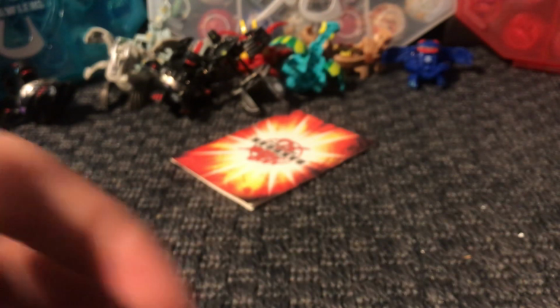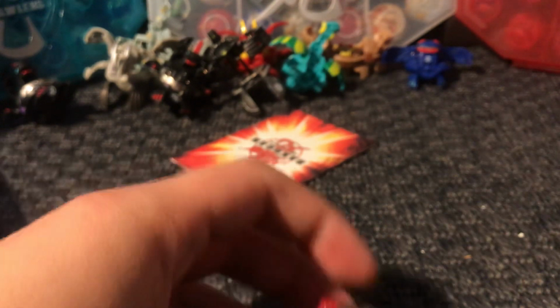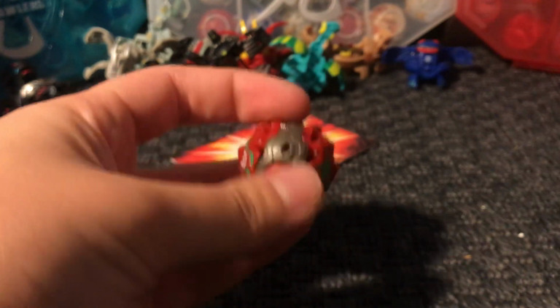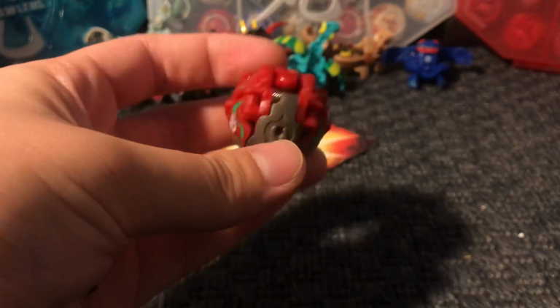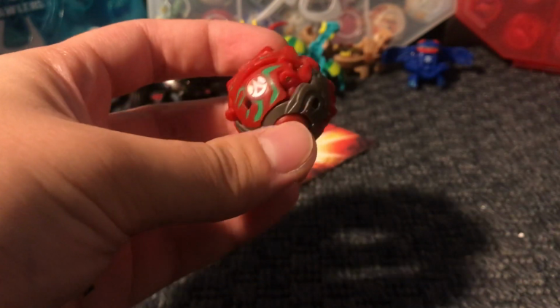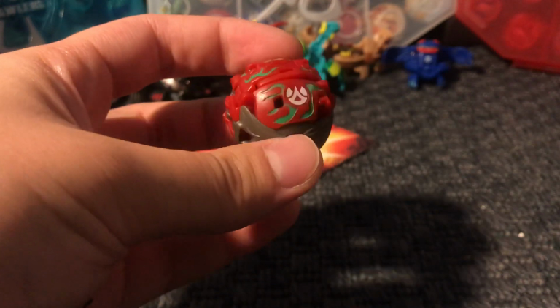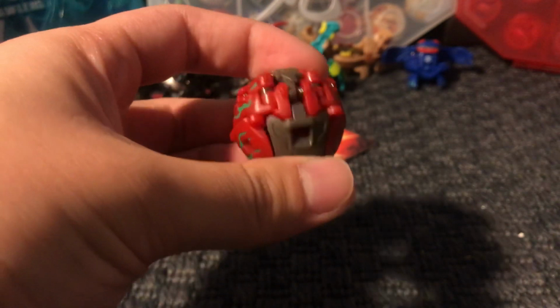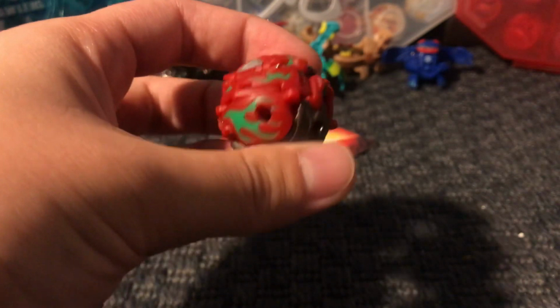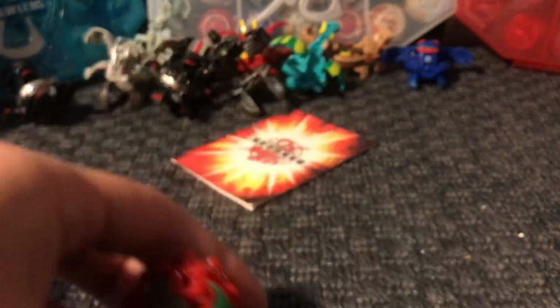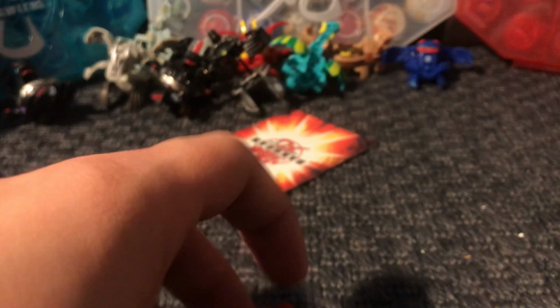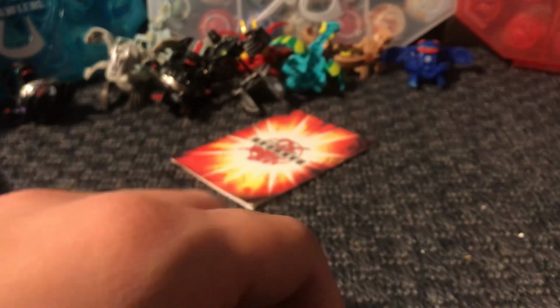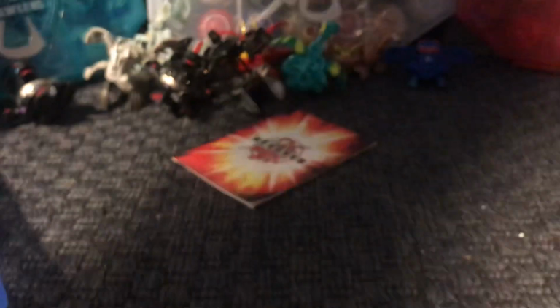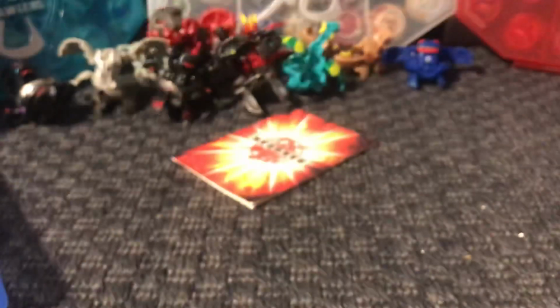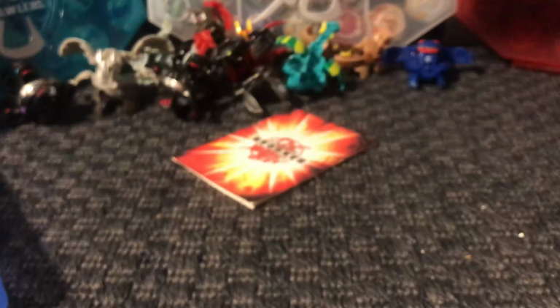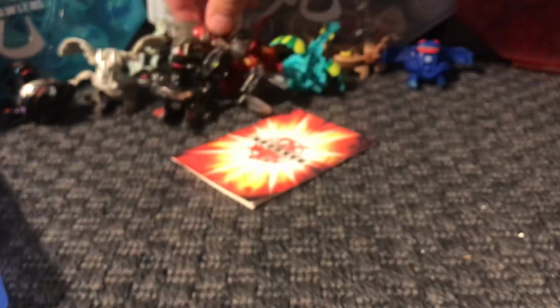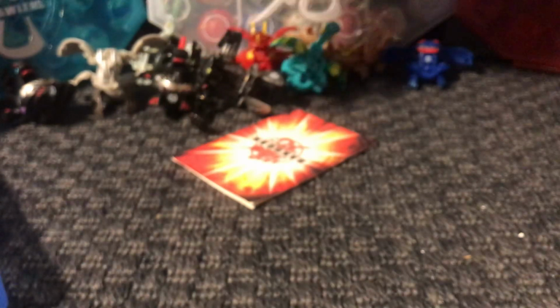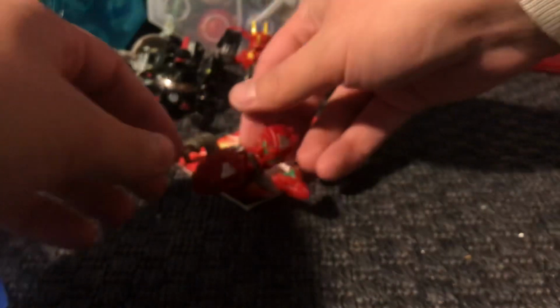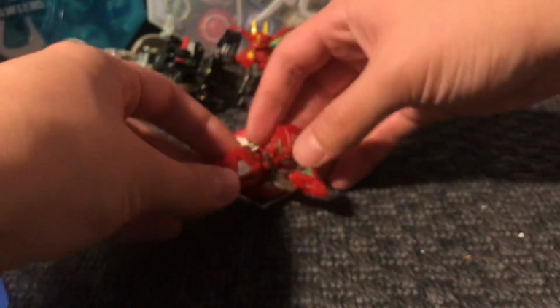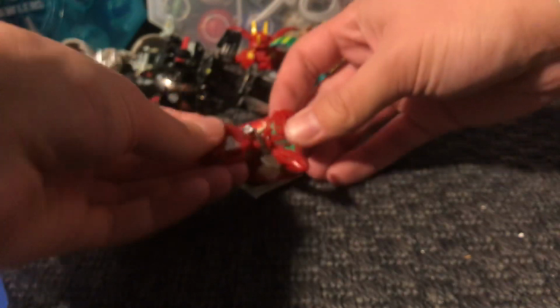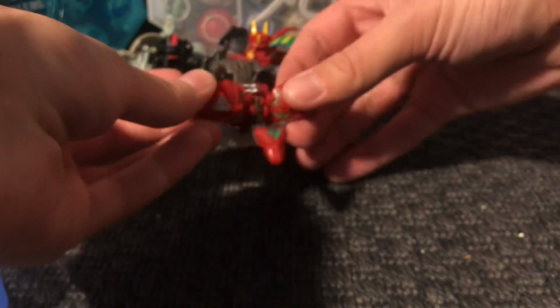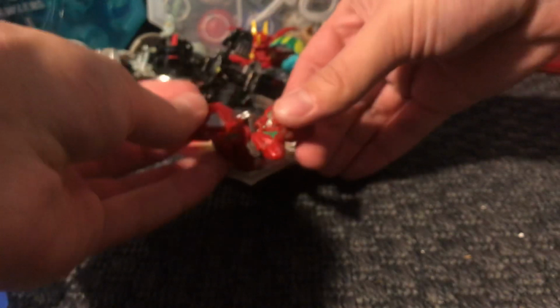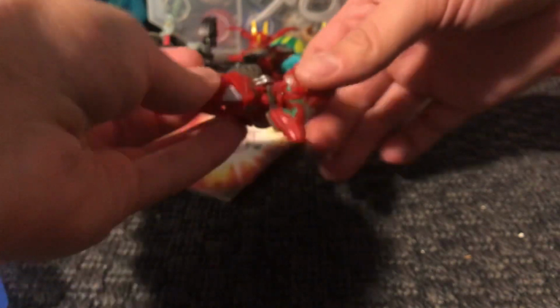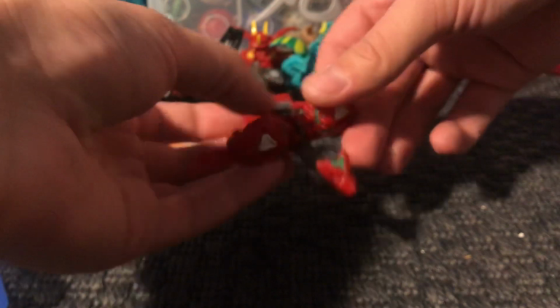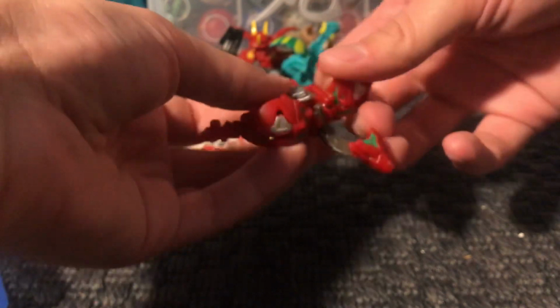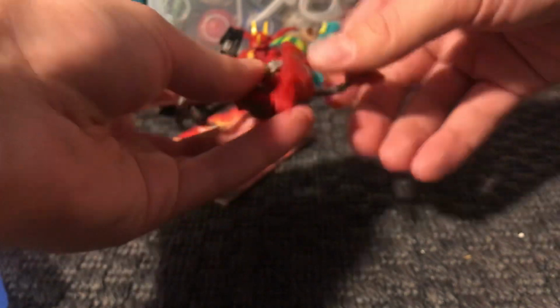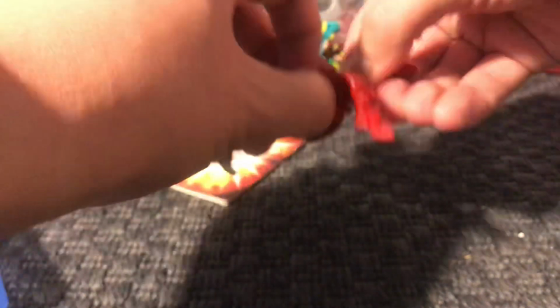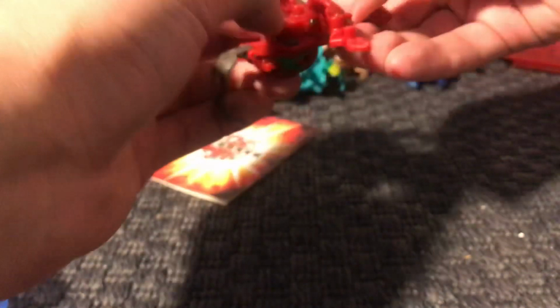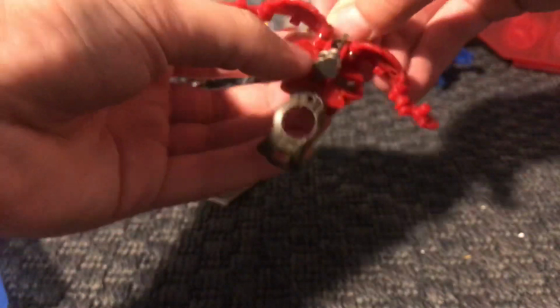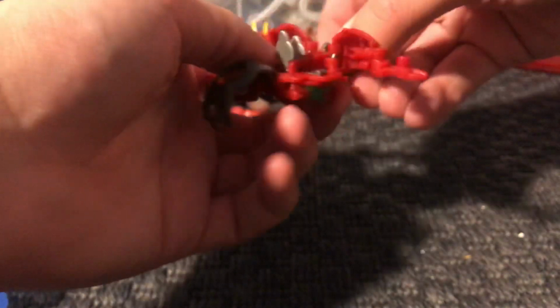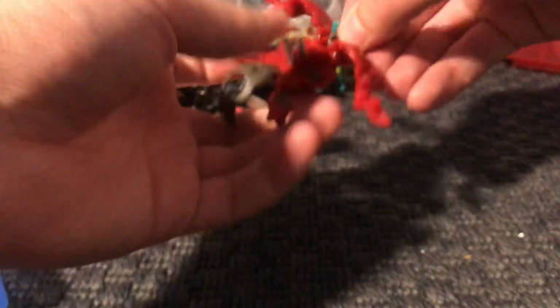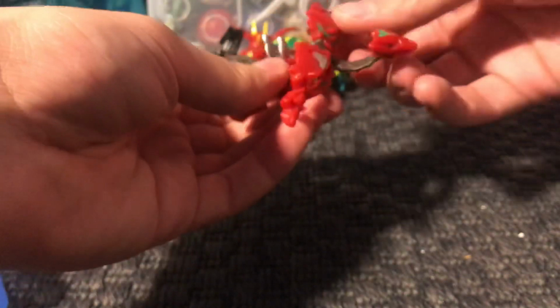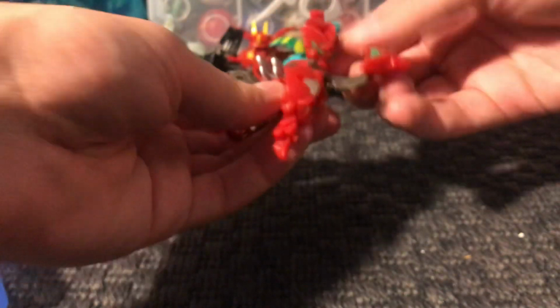Oh, another Sky Raider — a Pyrus Beta Drone. This one has 950 Gs.